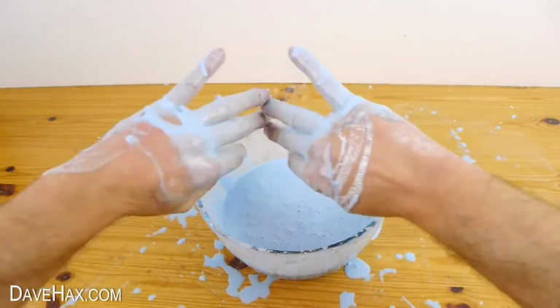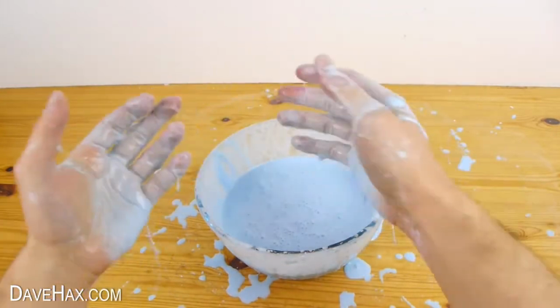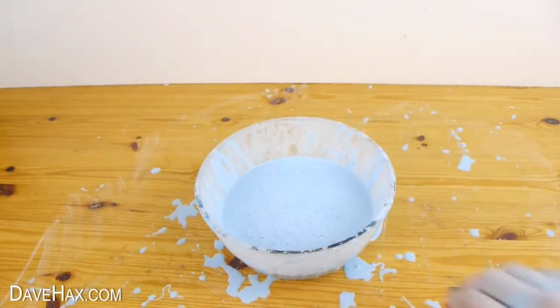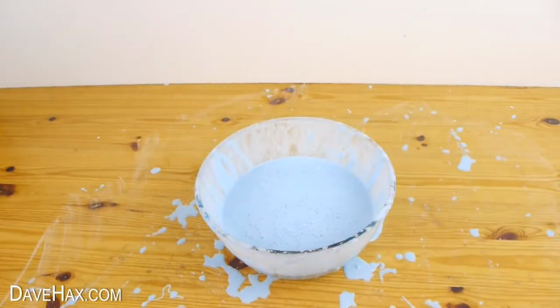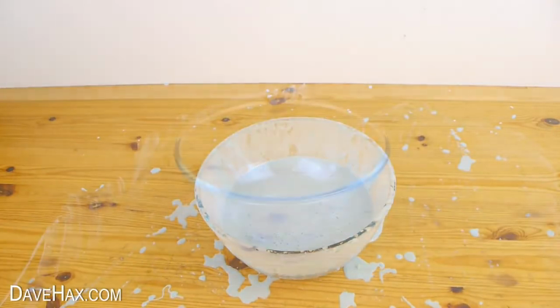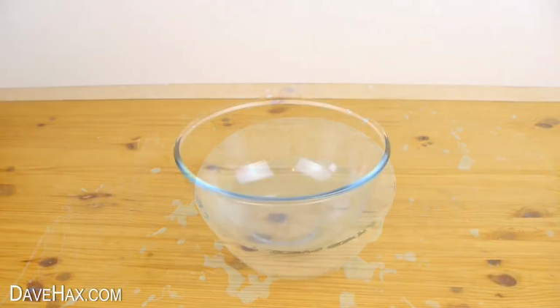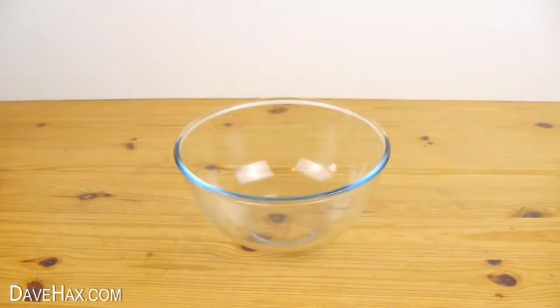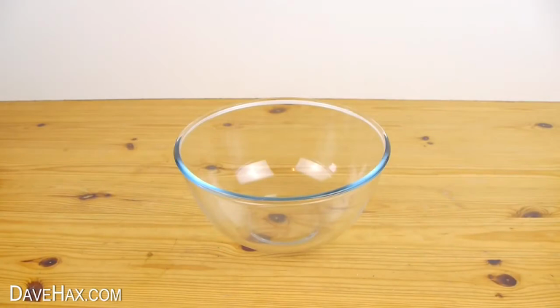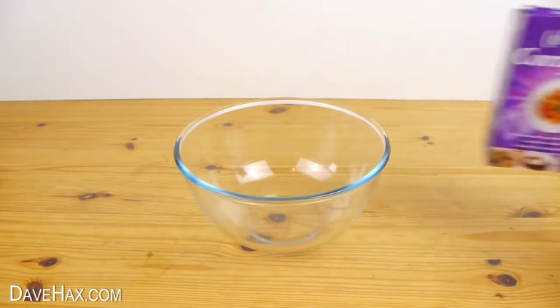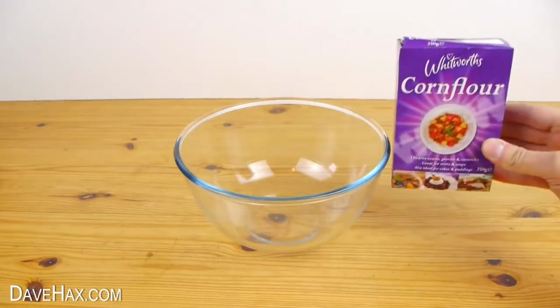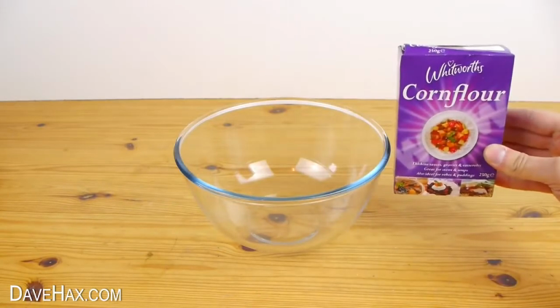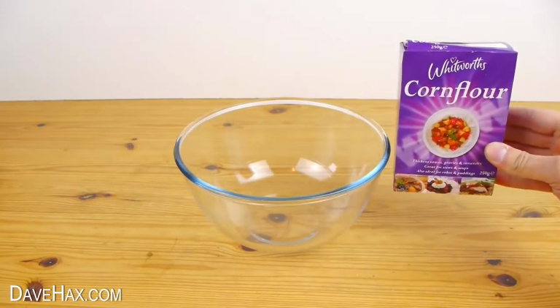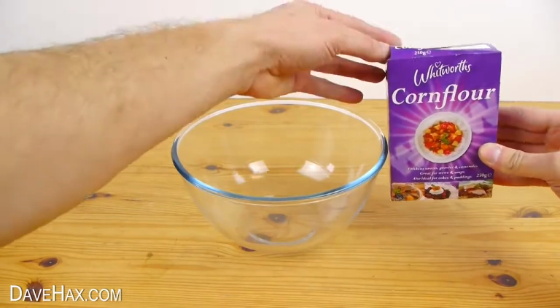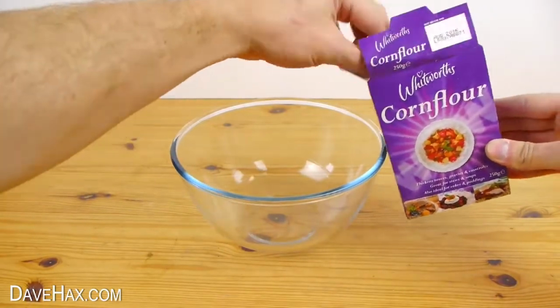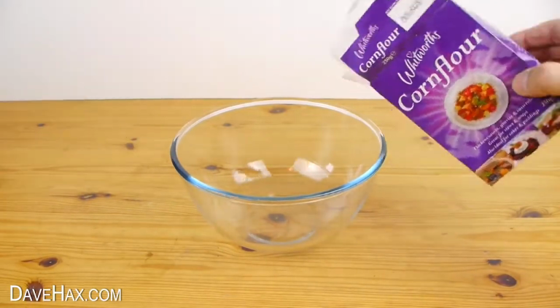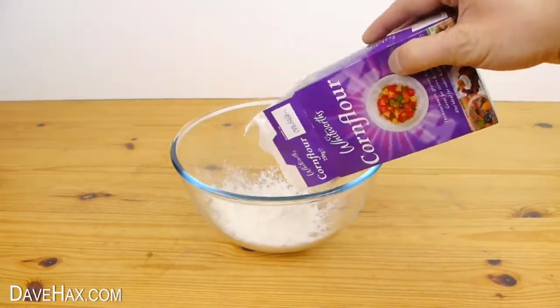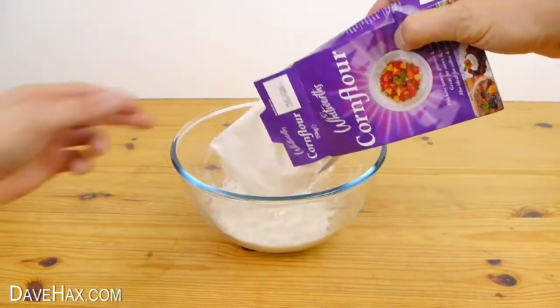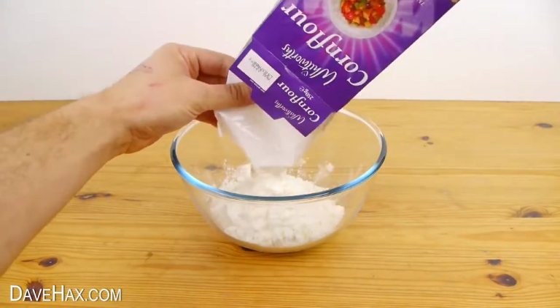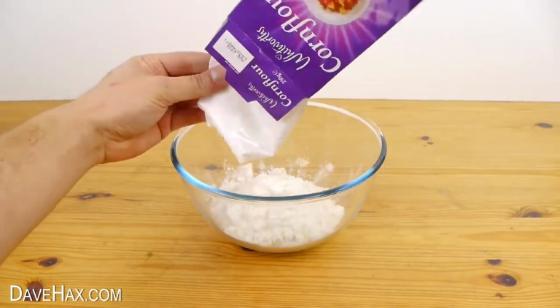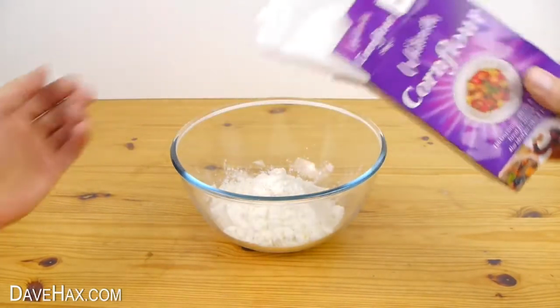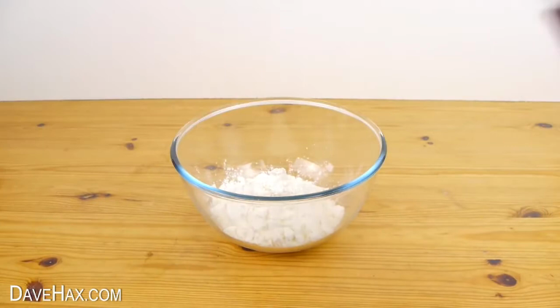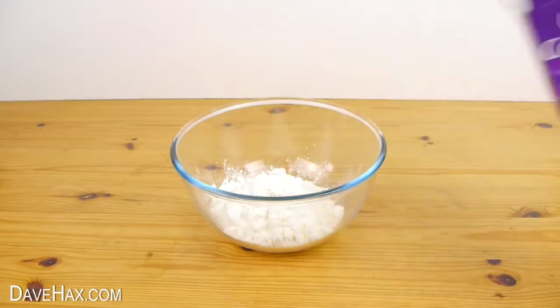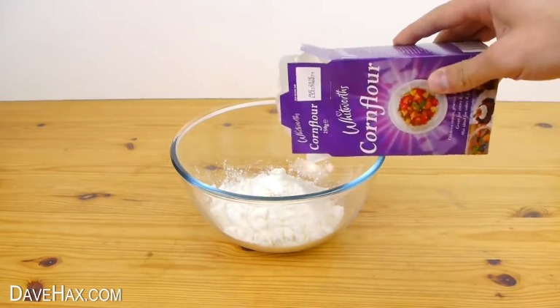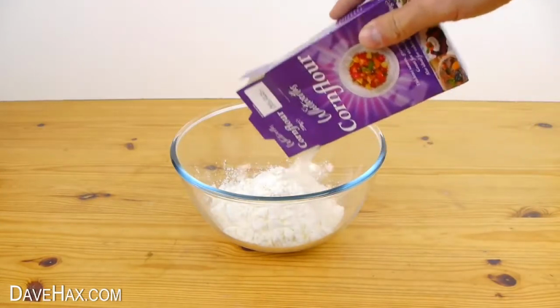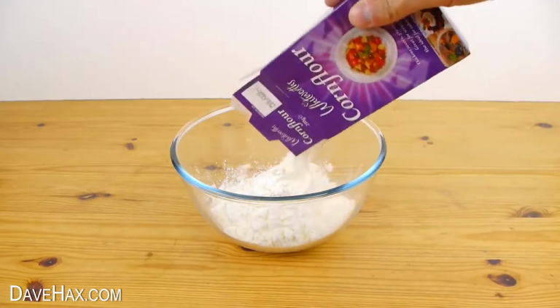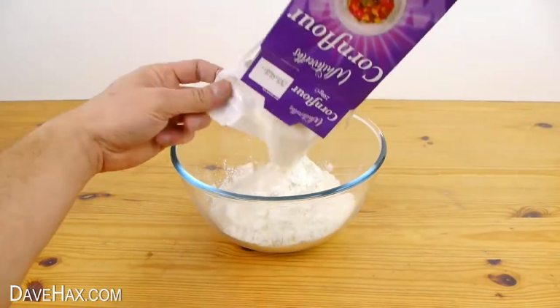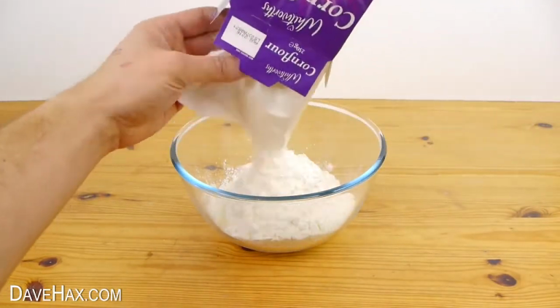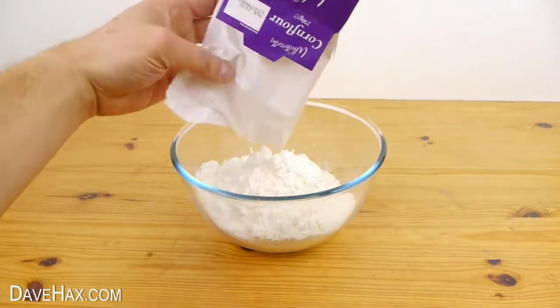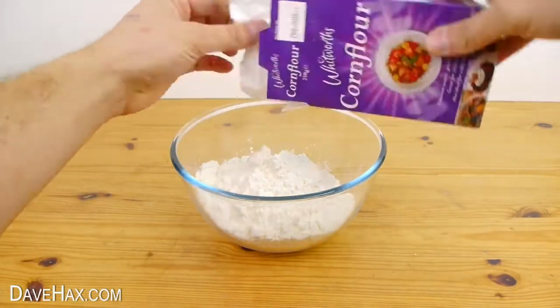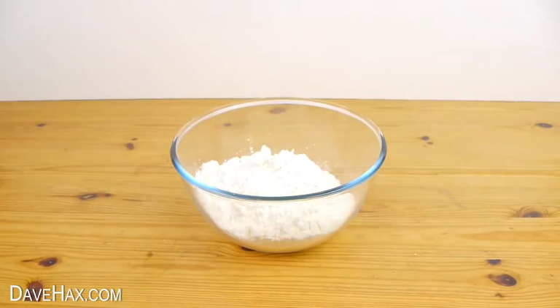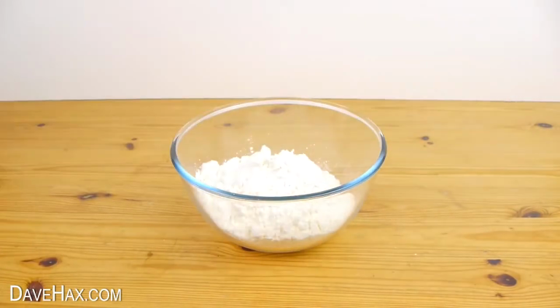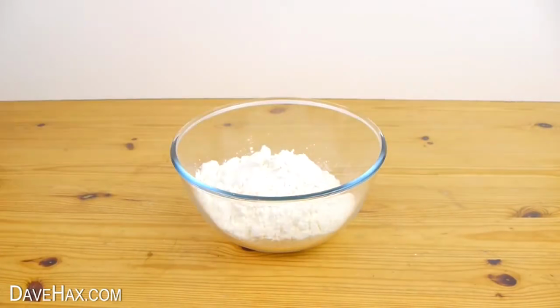Here's how to make it. Take a bowl and tip in a packet of cornflour or cornstarch — it's the same thing. I'm going to use two packets because they're only small, so that's 500 grams in total.